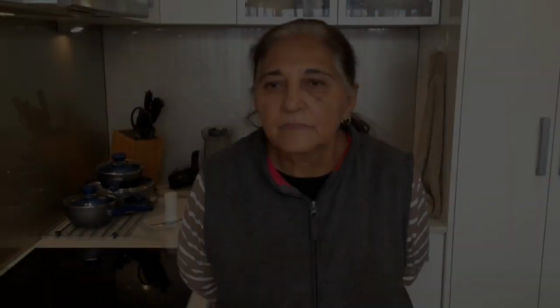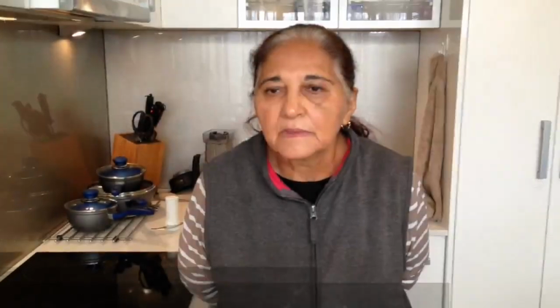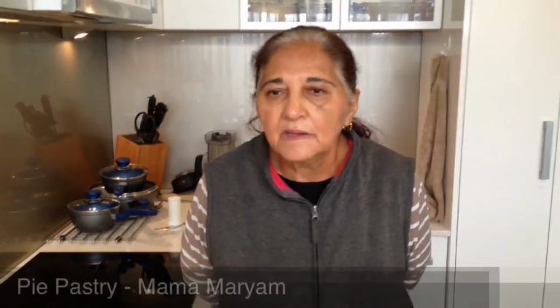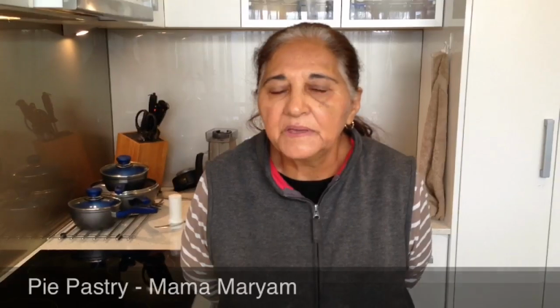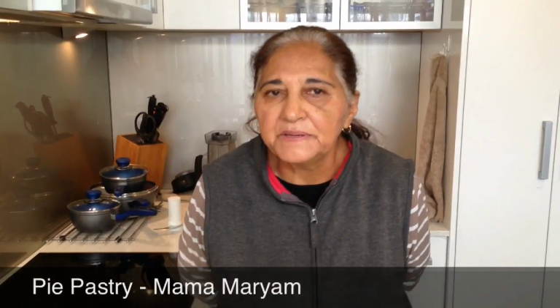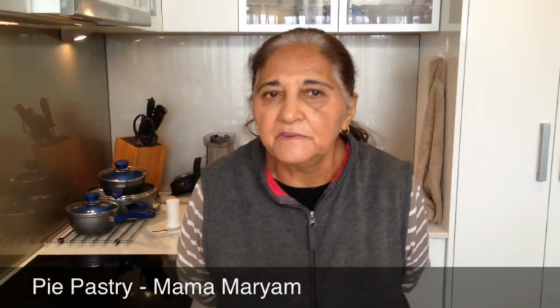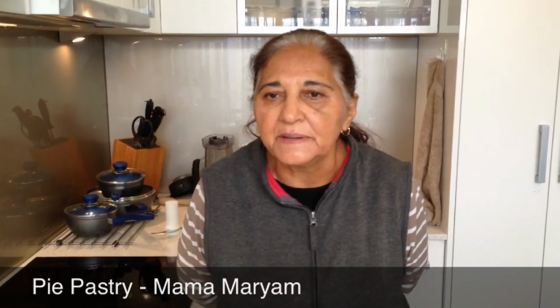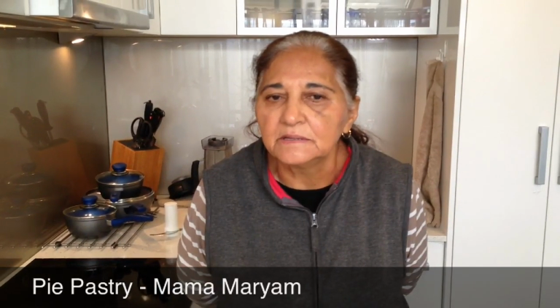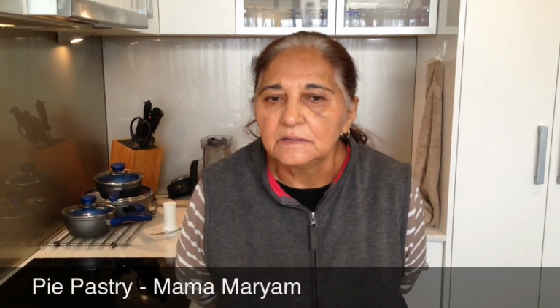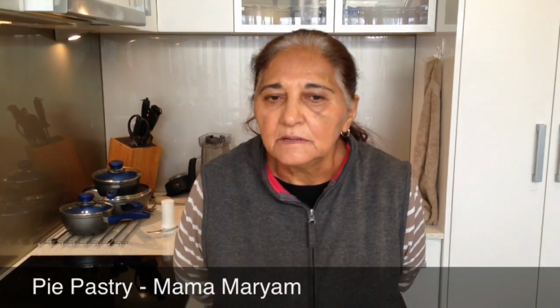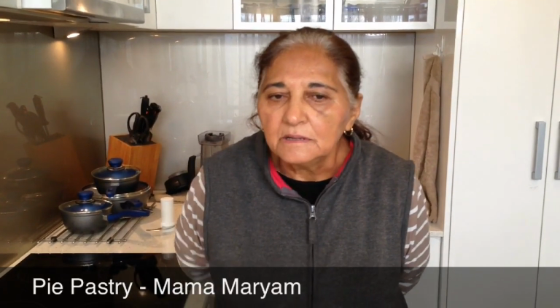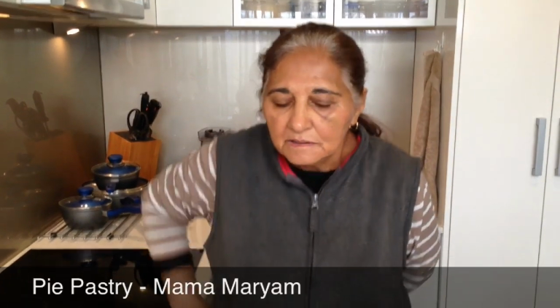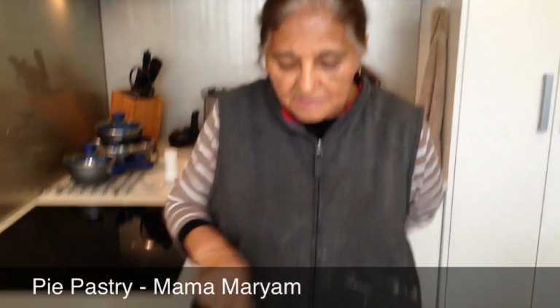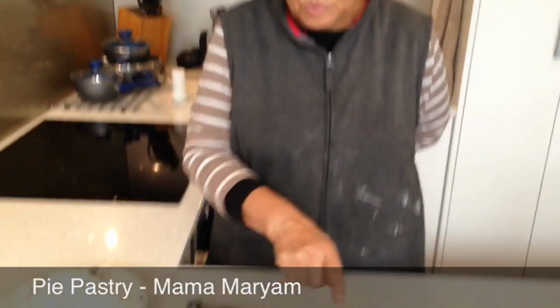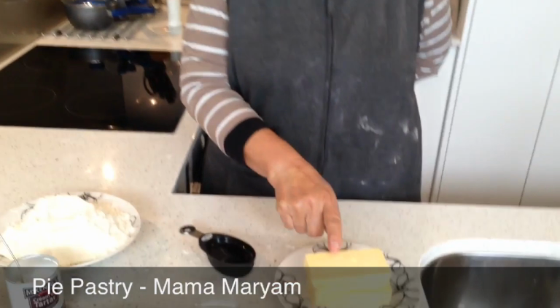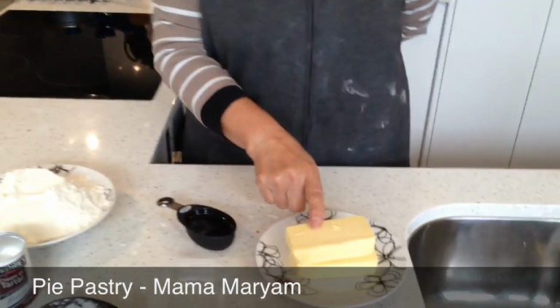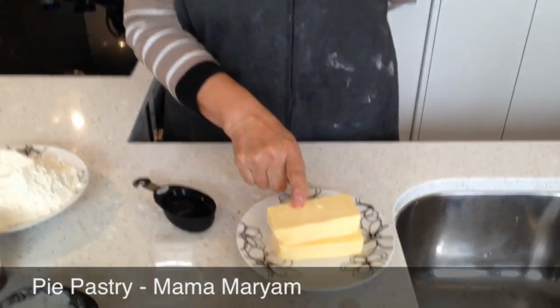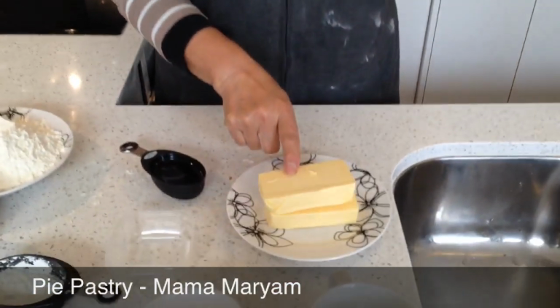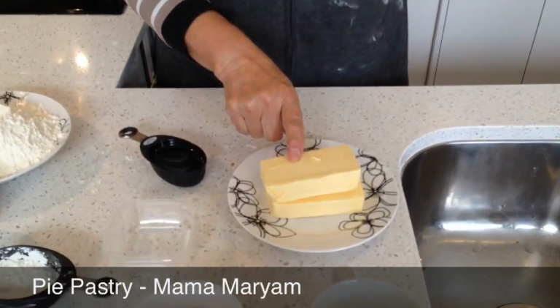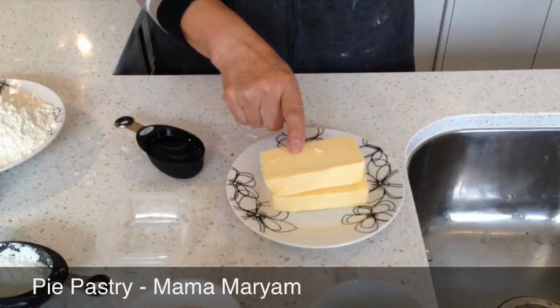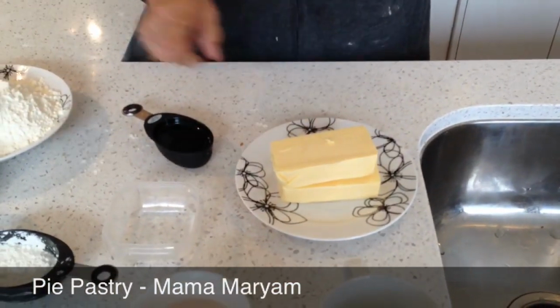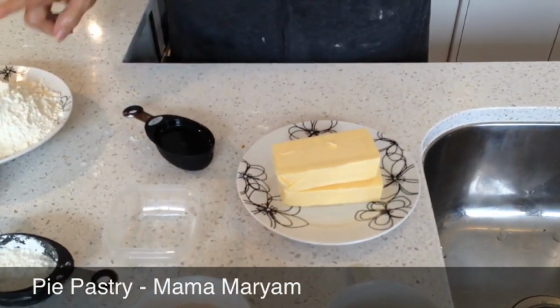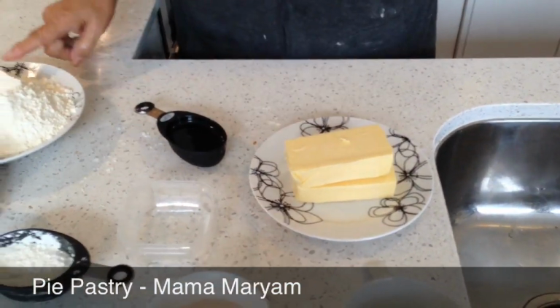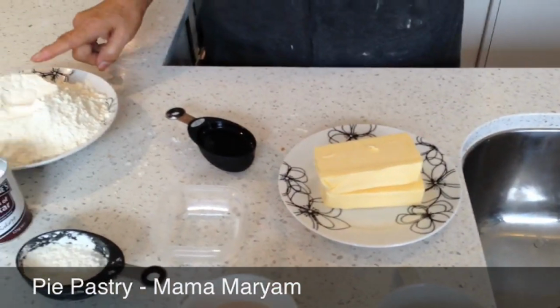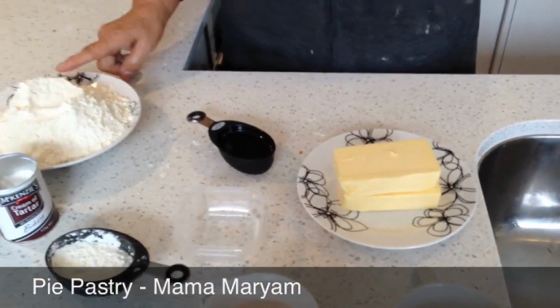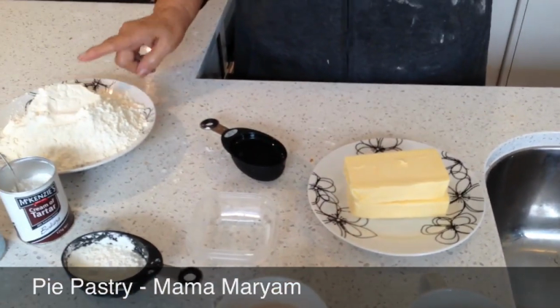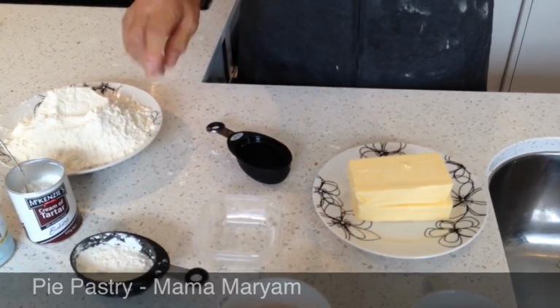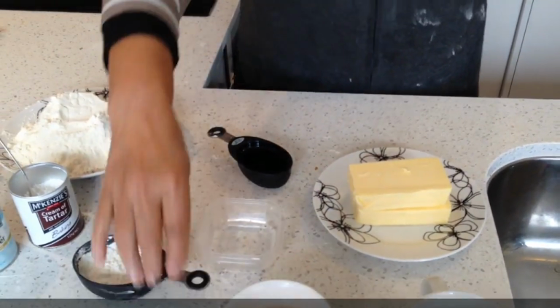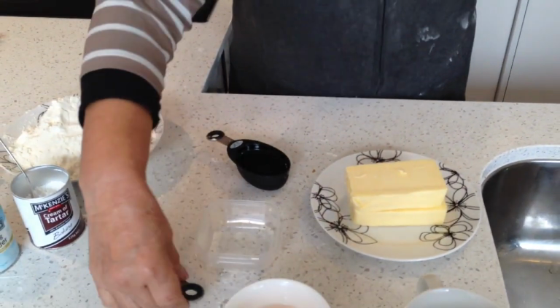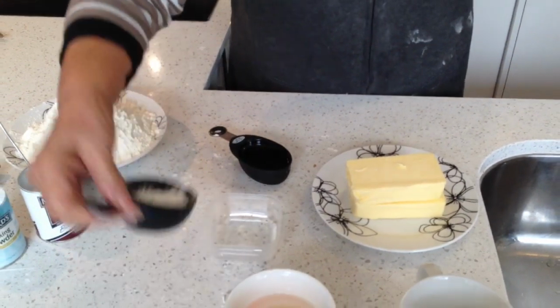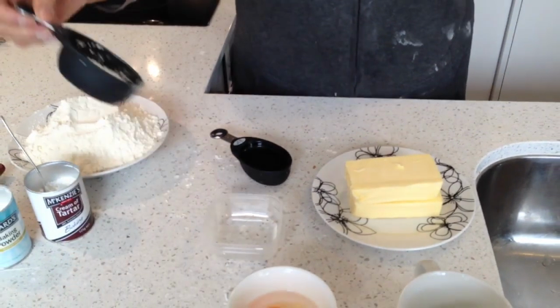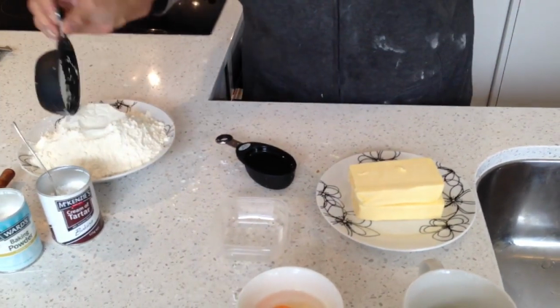I'm making pastry for pies. It's 250 gram butter, 3 and a half cup flour, and half a cup margarine.